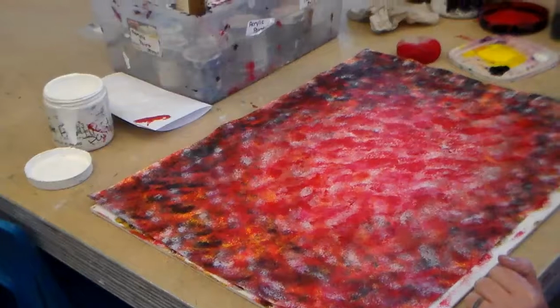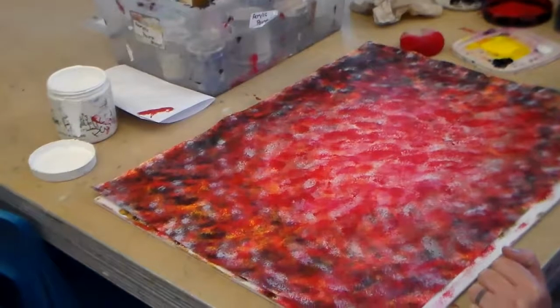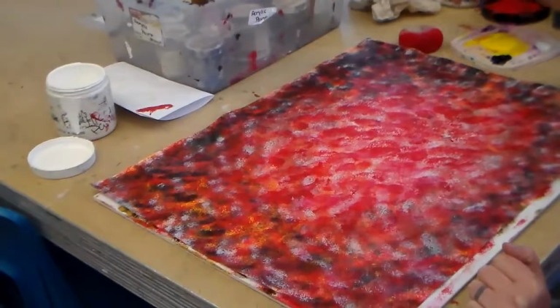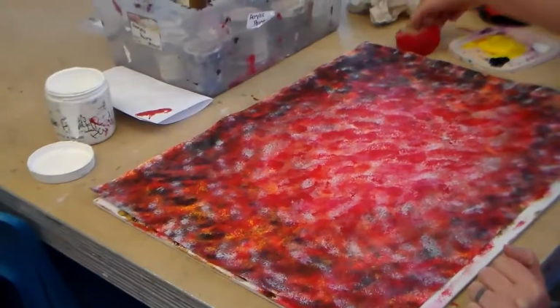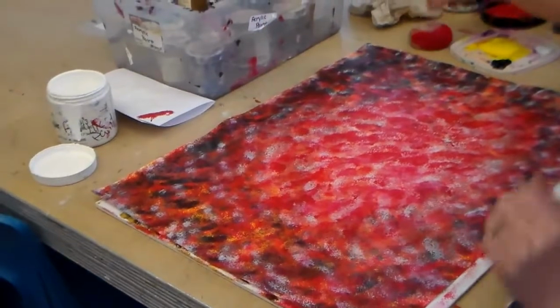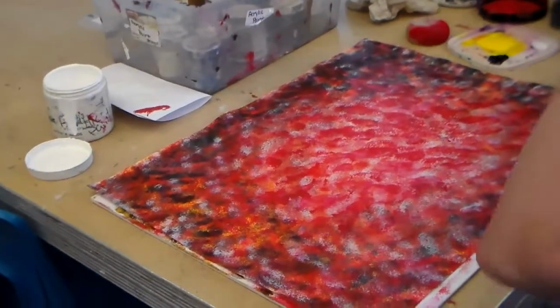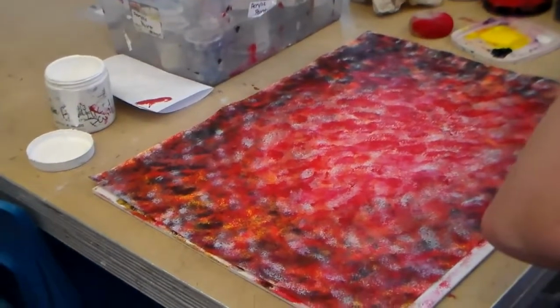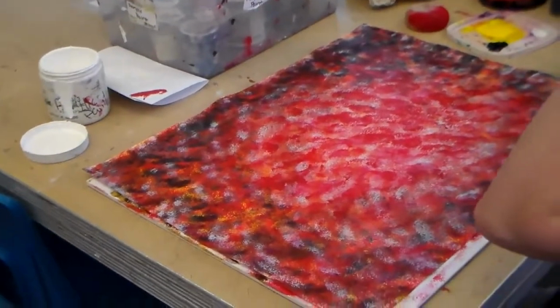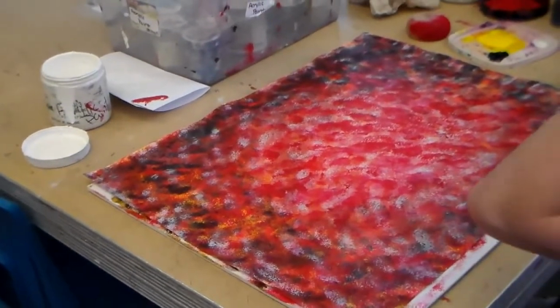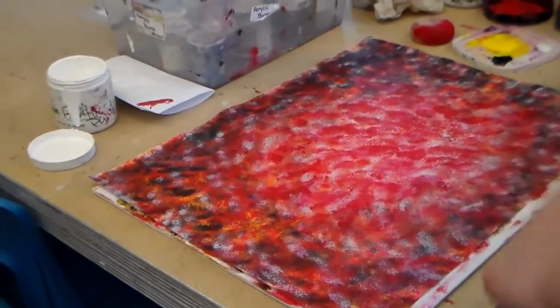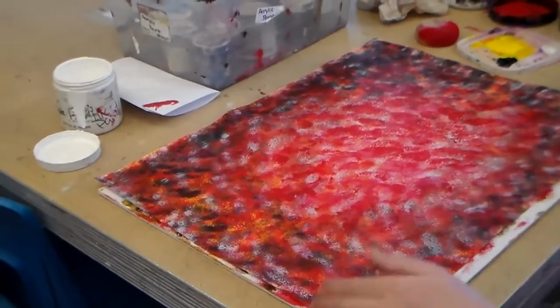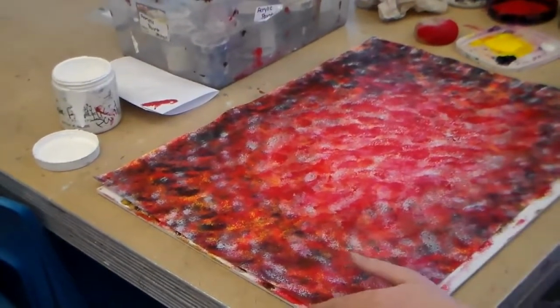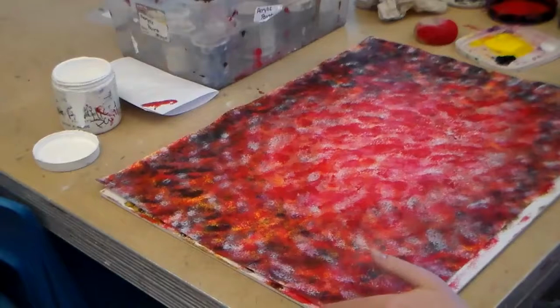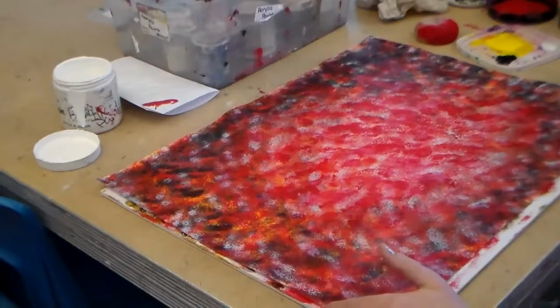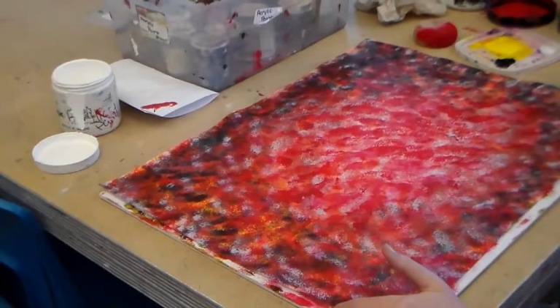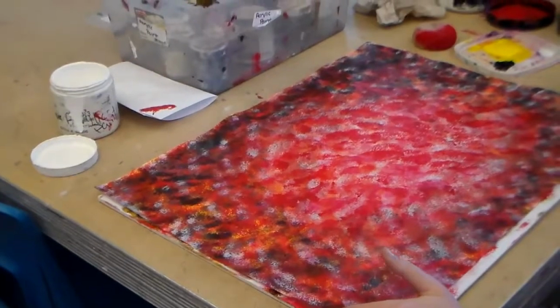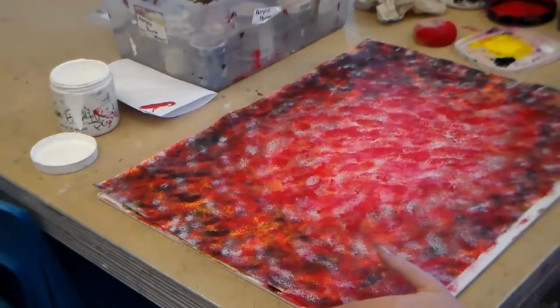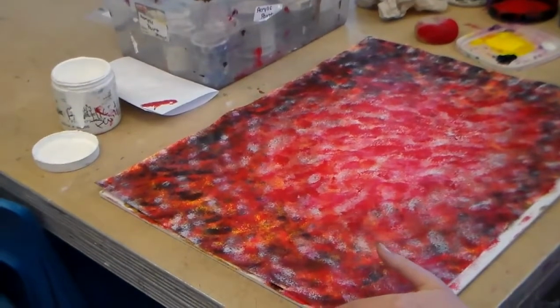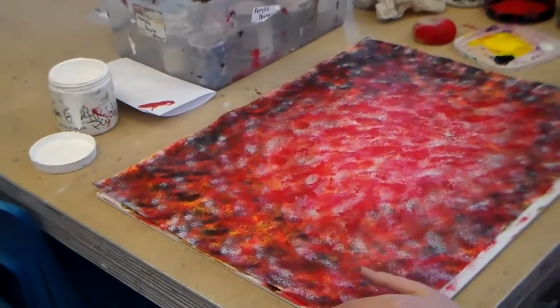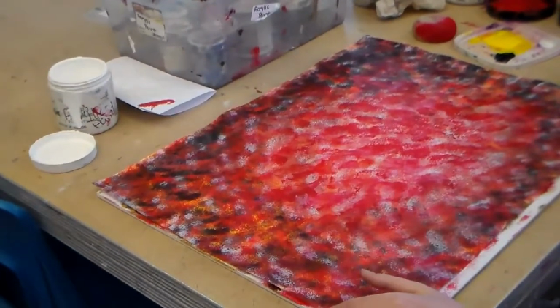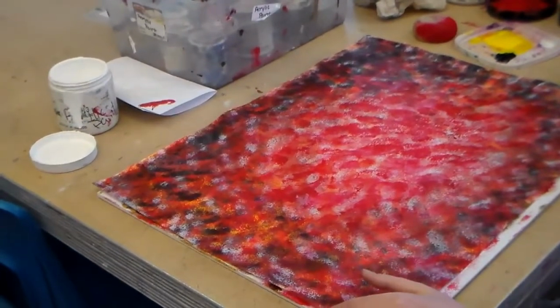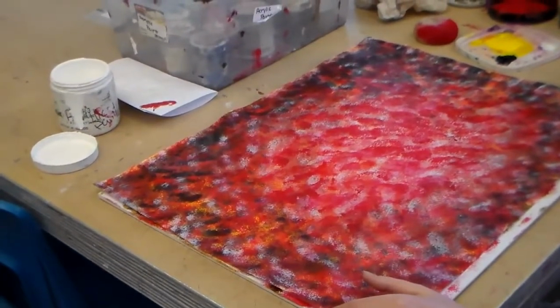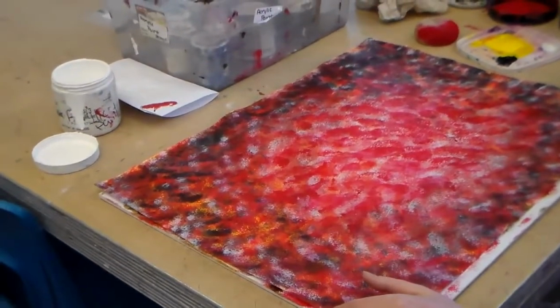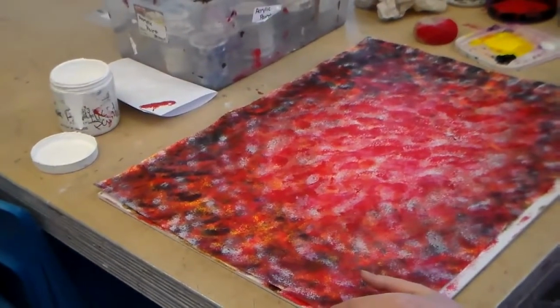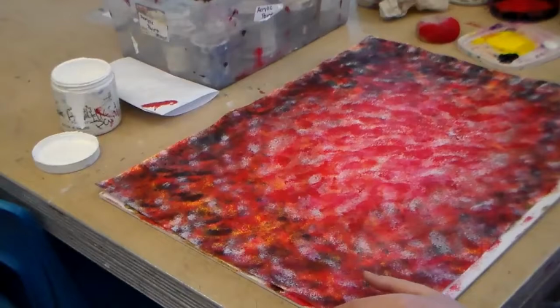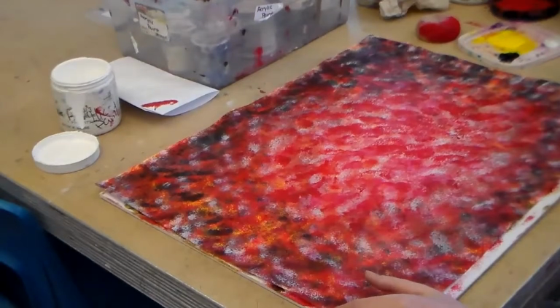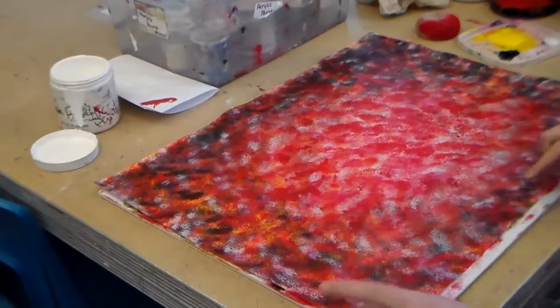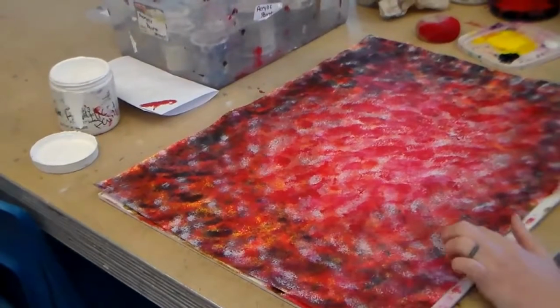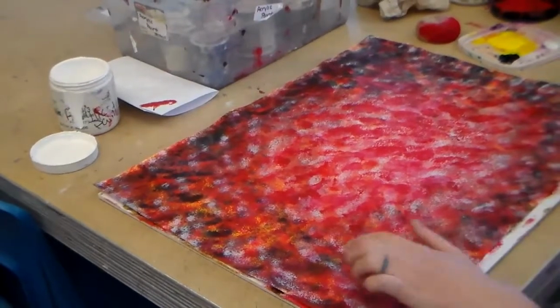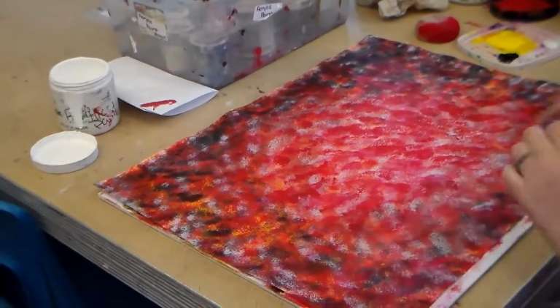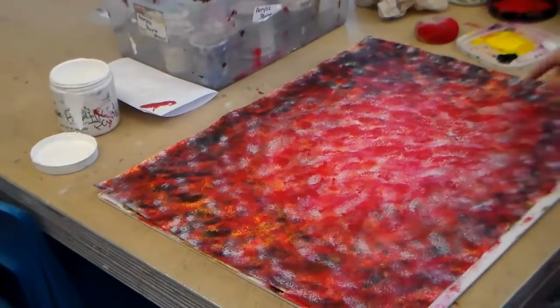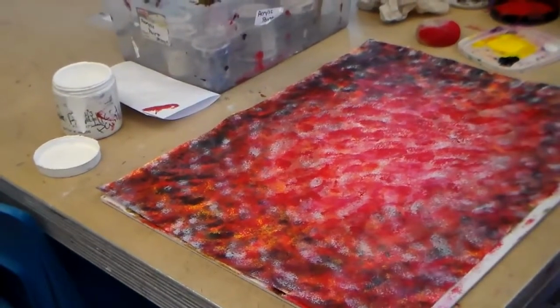Alright, to finish this off I'm going to show you just the last steps. In the two previous videos I showed you how to get to this point. From that point to this point I added white and then I added some more red.